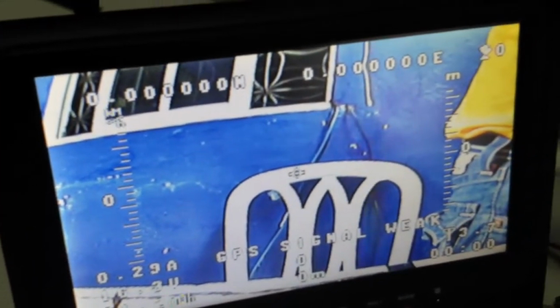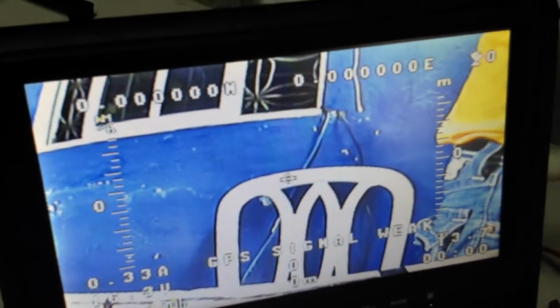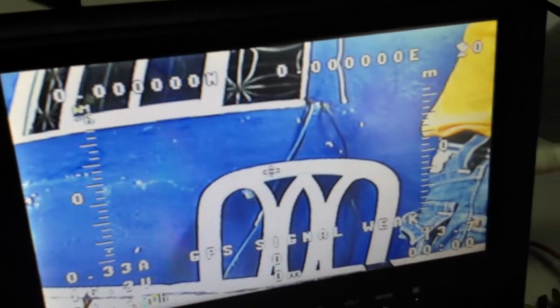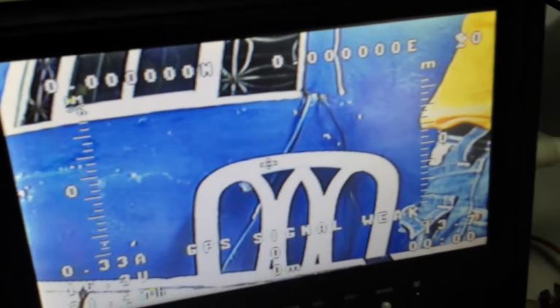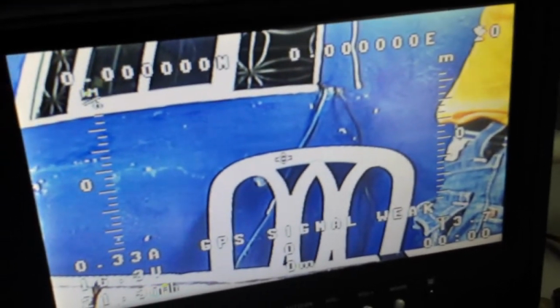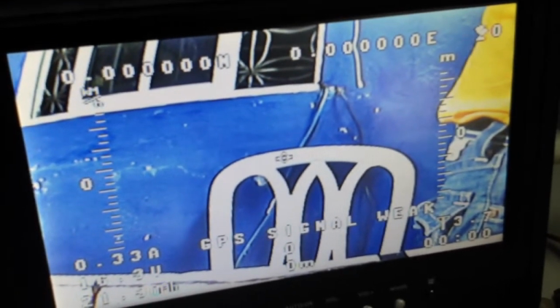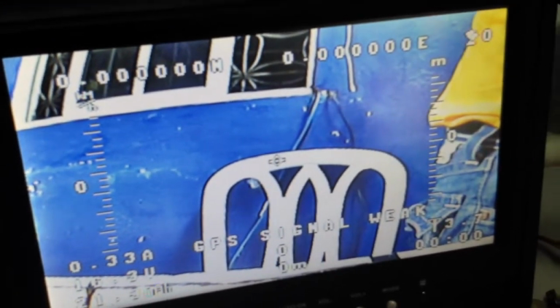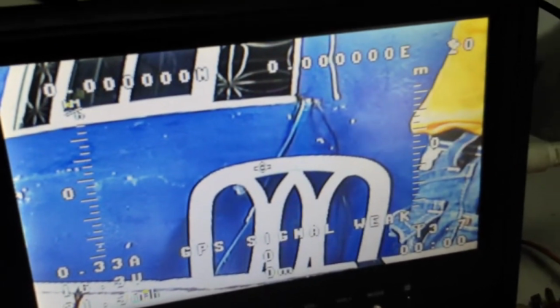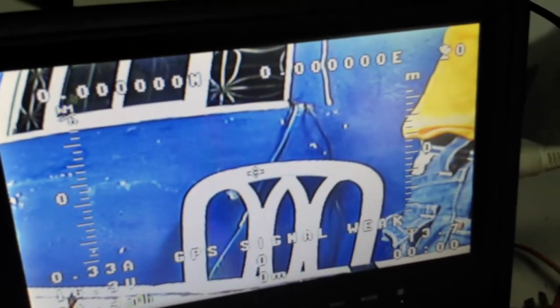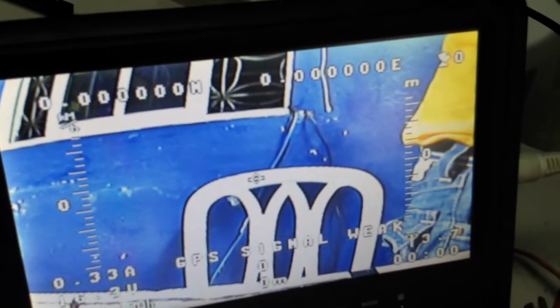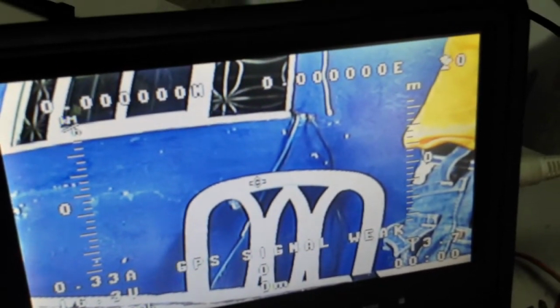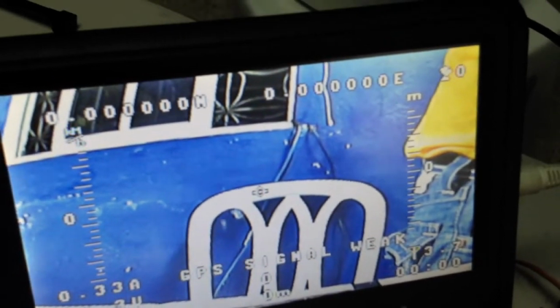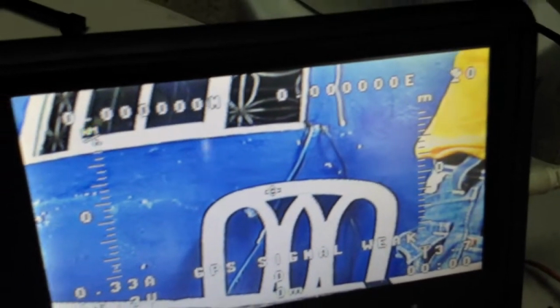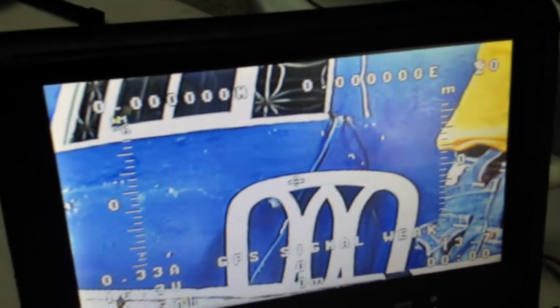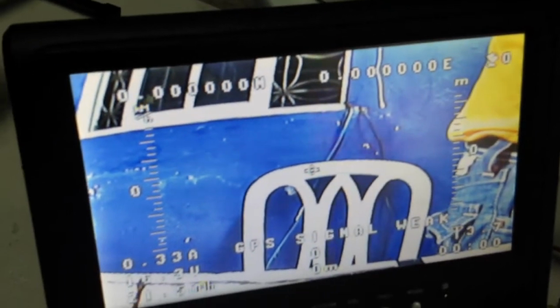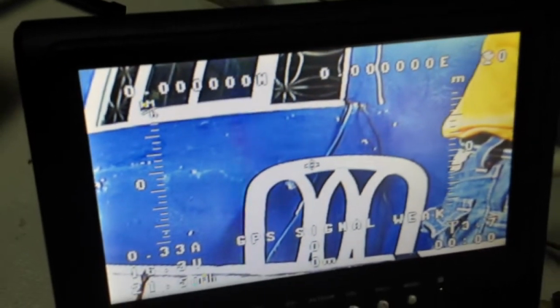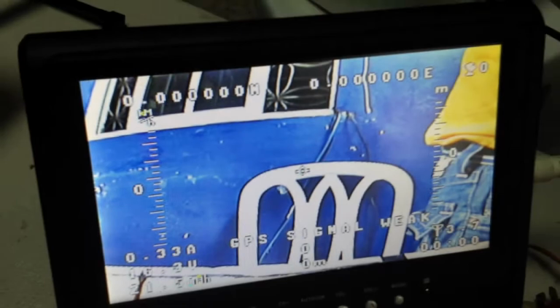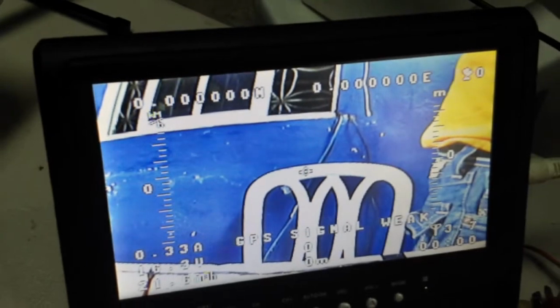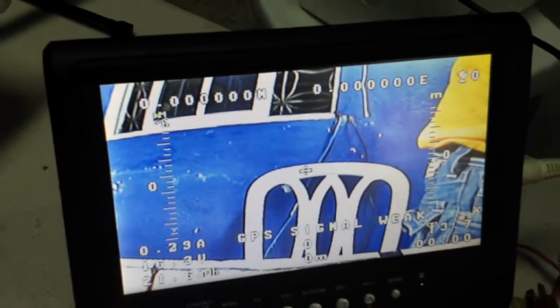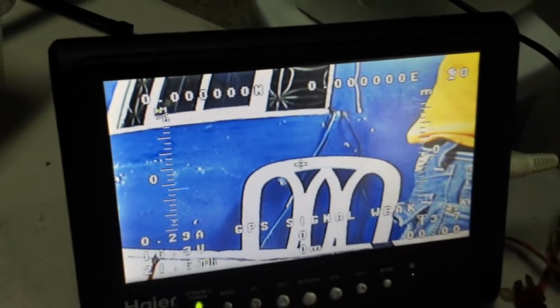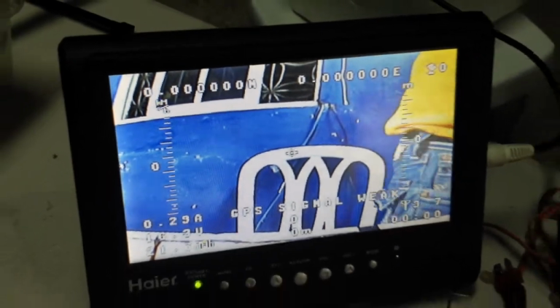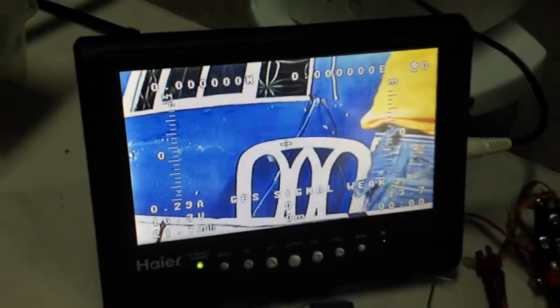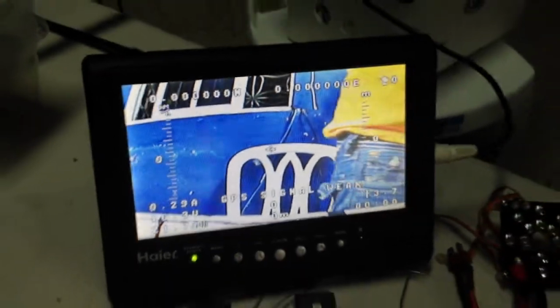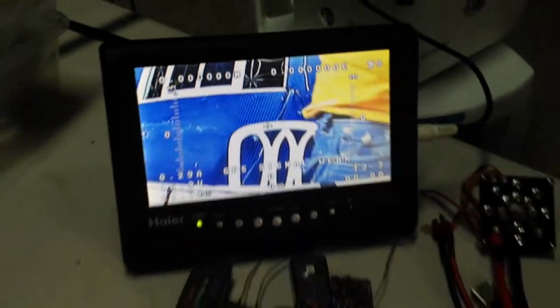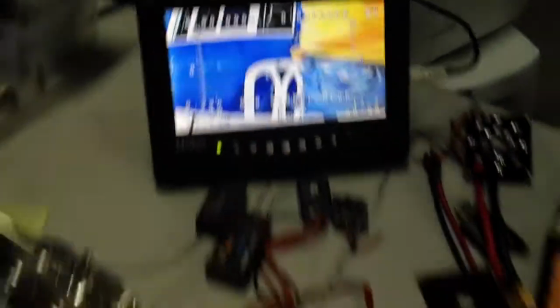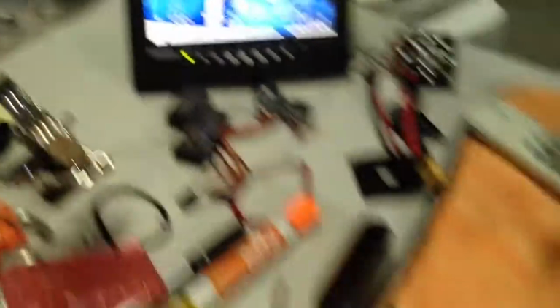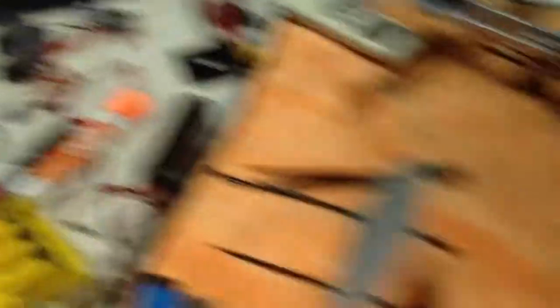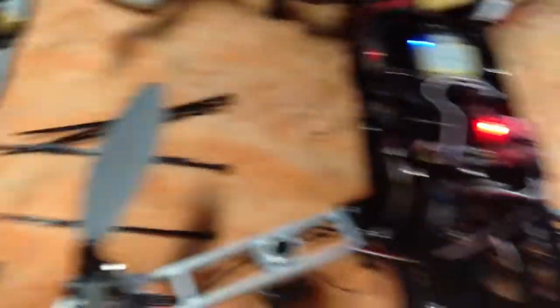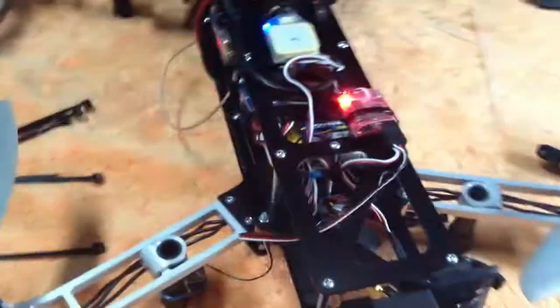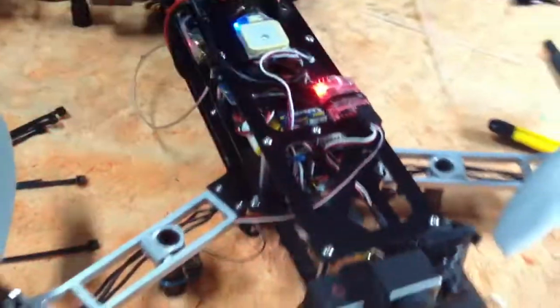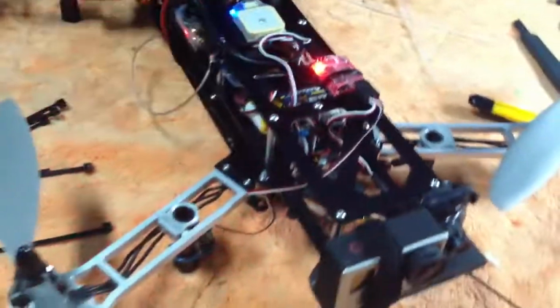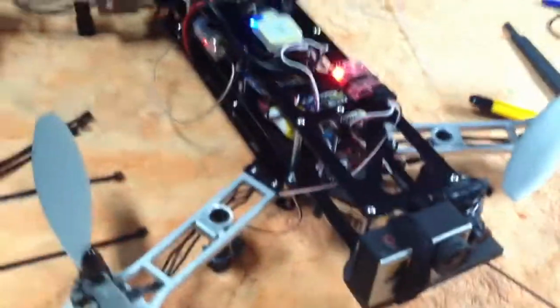I got no signal, I got to get the site to test the OSD. It looks good. So let's go. Thank you.